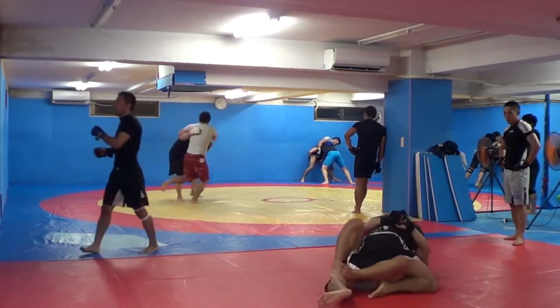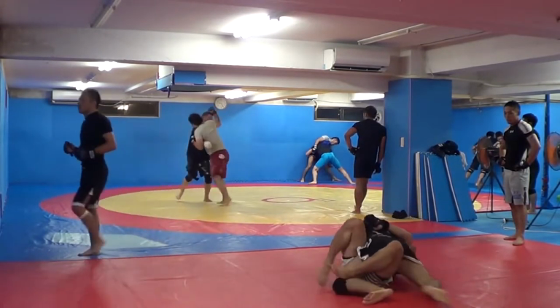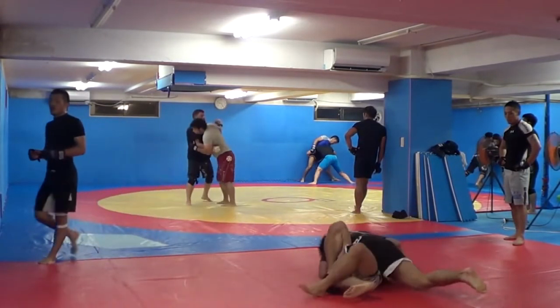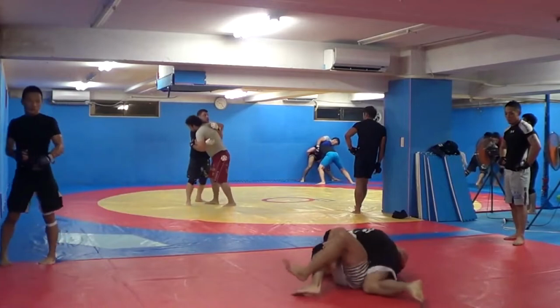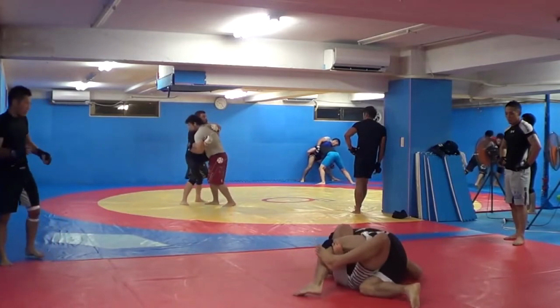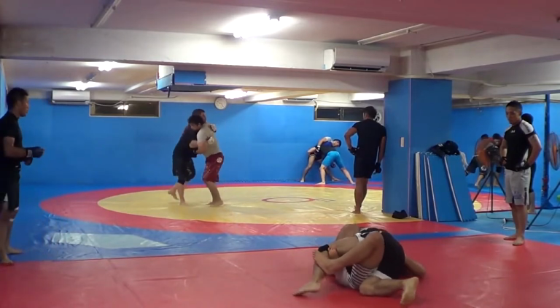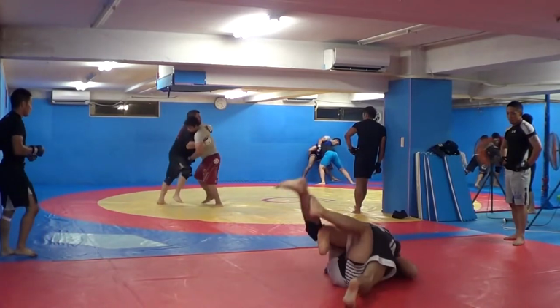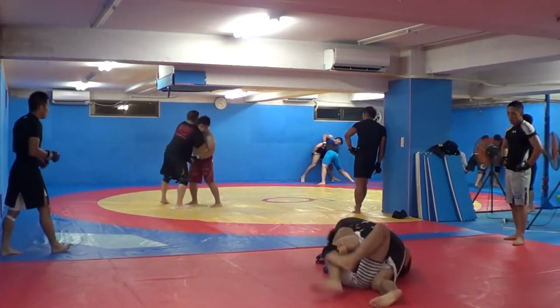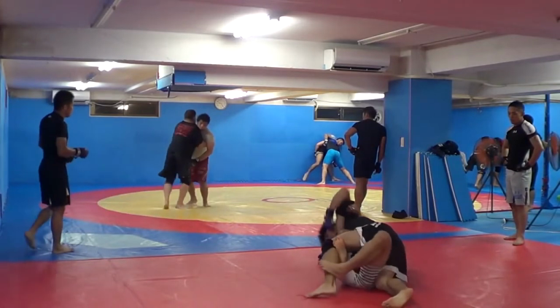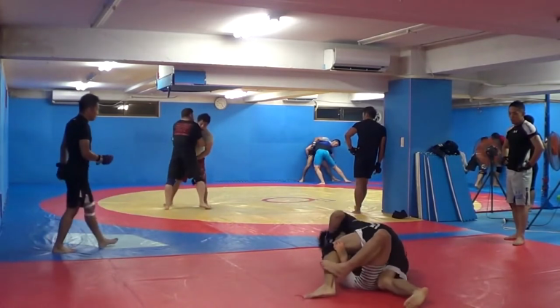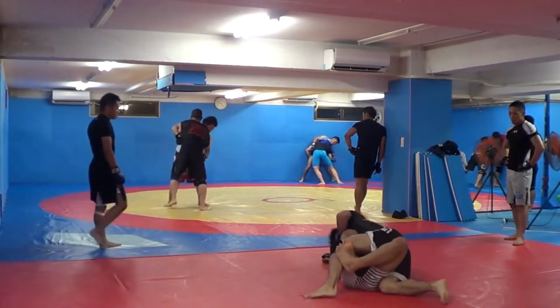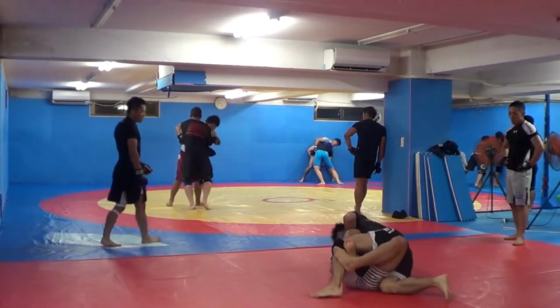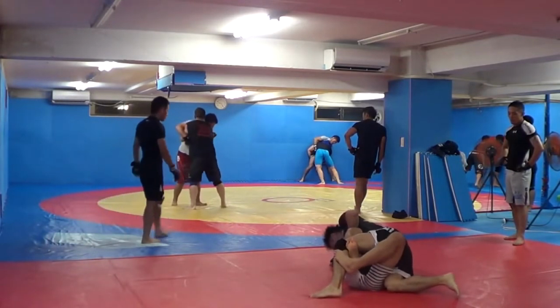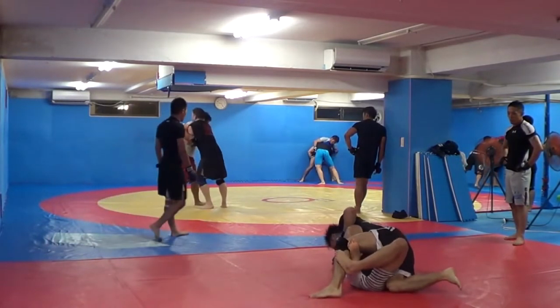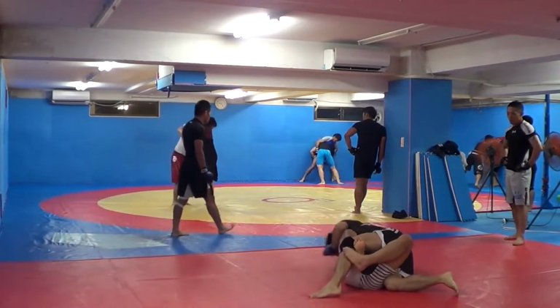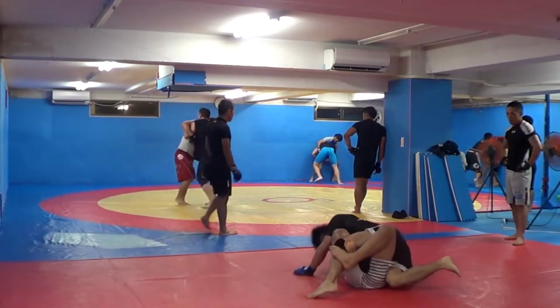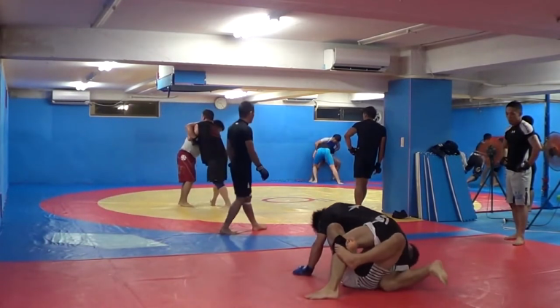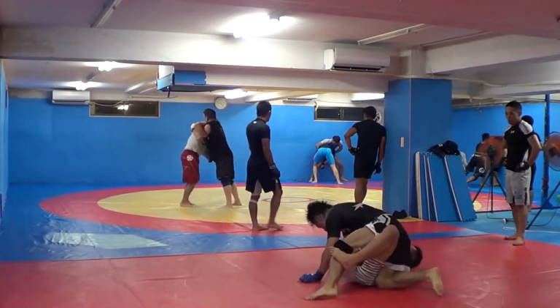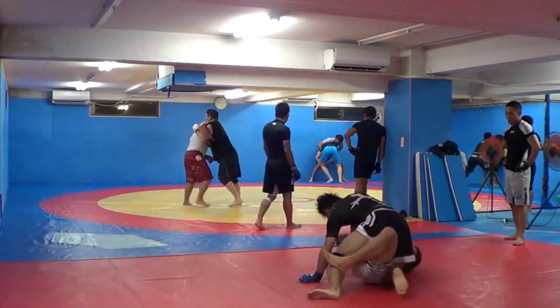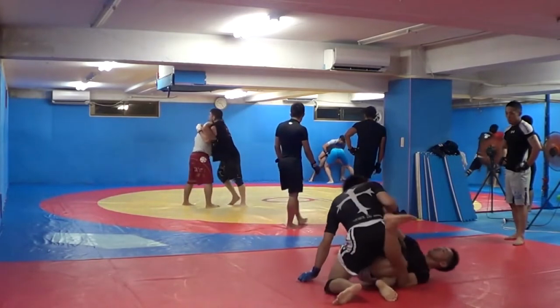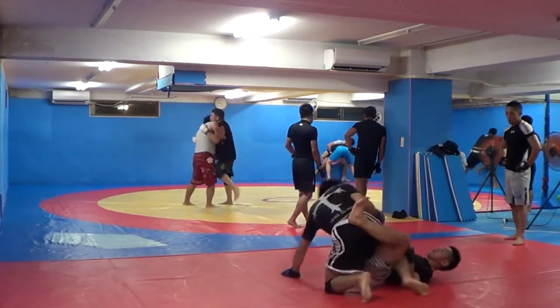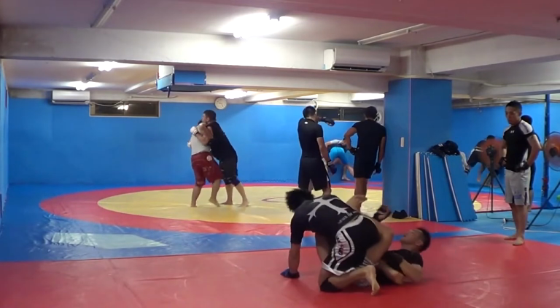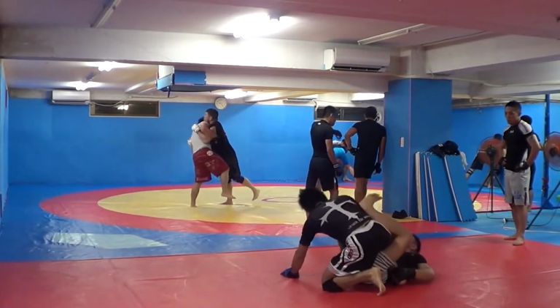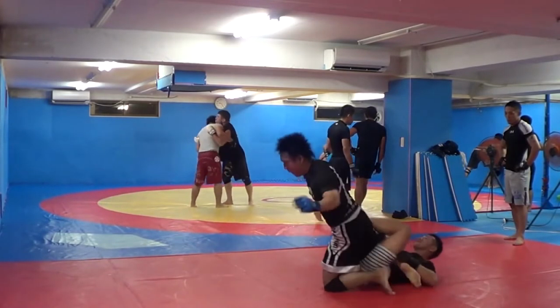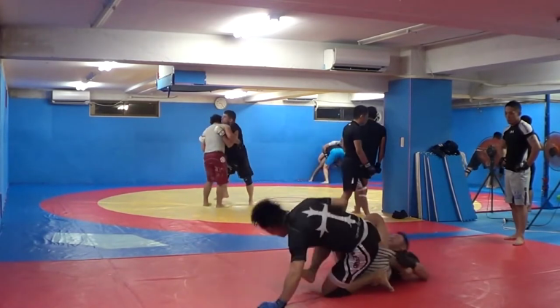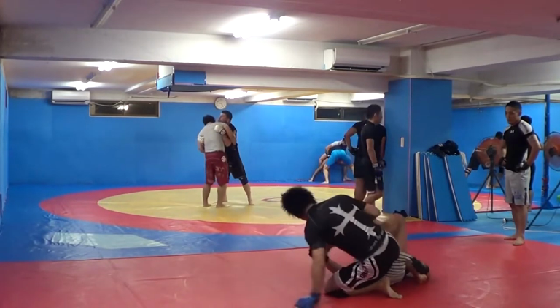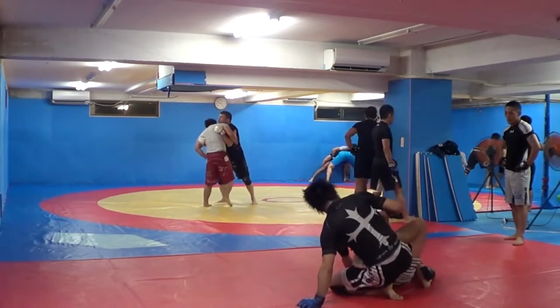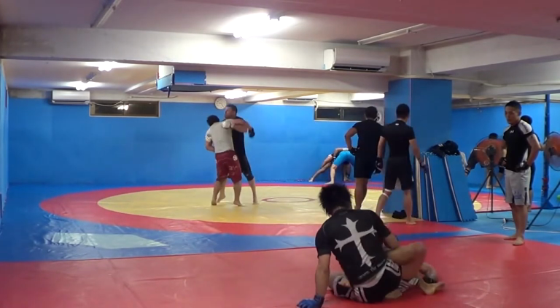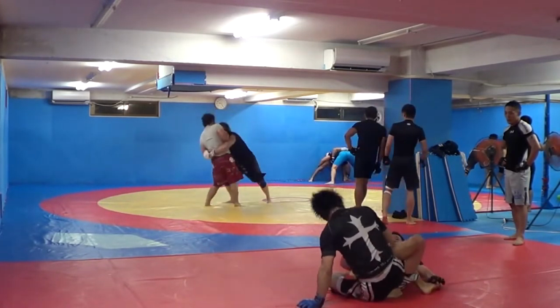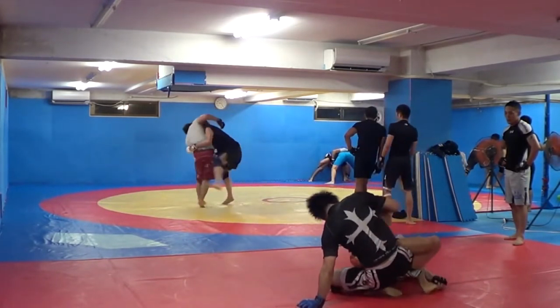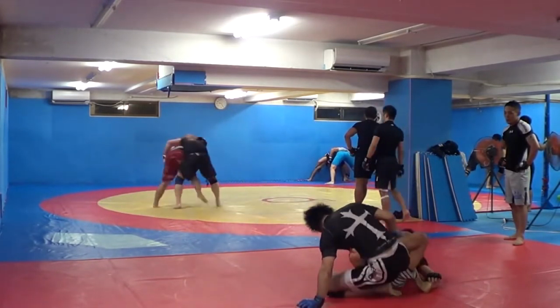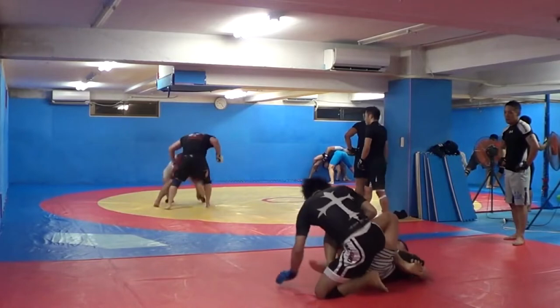A little JKD Wing Chun trapping action. Osotogari attempt there, but I don't get it. But it gets me to double underhooks. And then I'm going to try to jack him up Tito Ortiz style — back when I was on Team Punishment. Almost get the outside leg trip there.